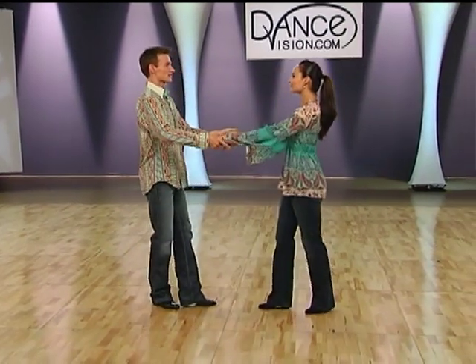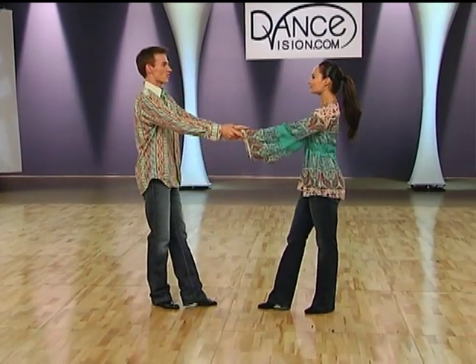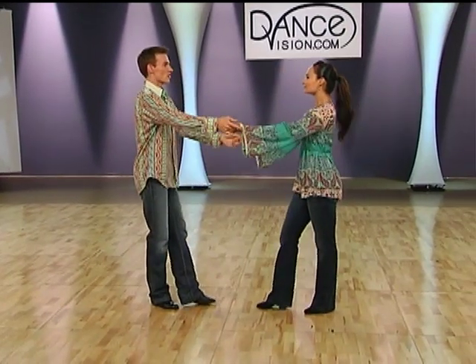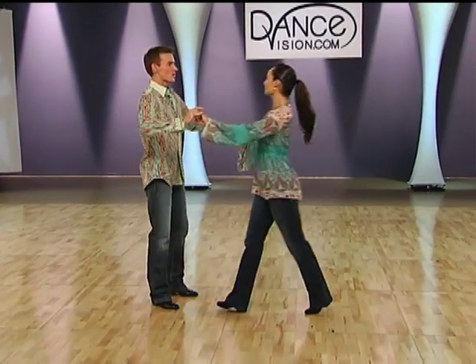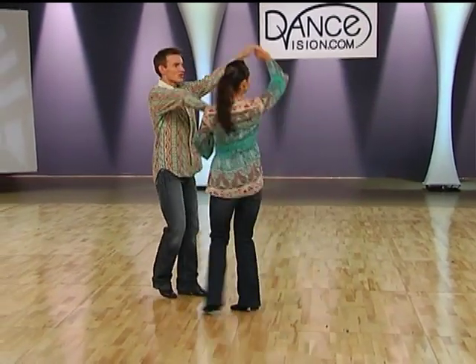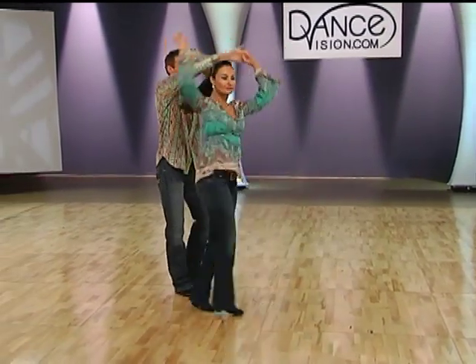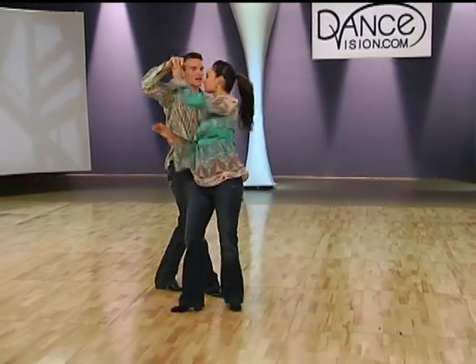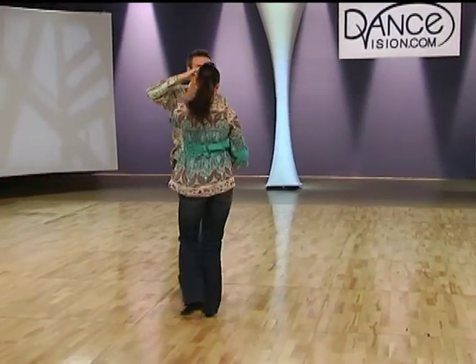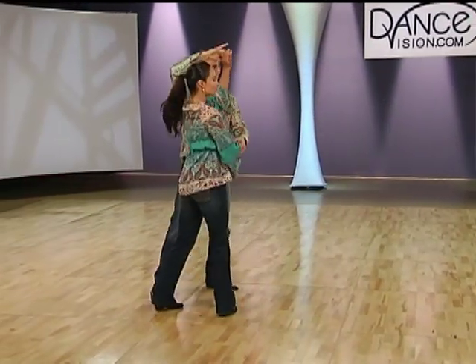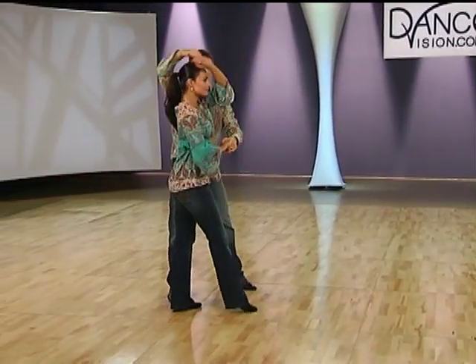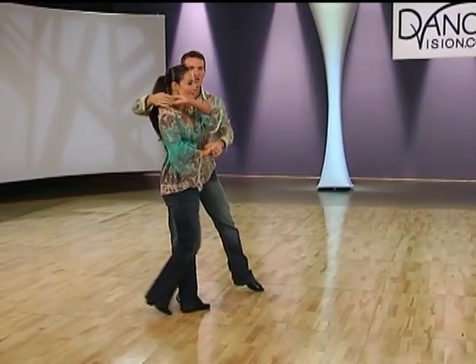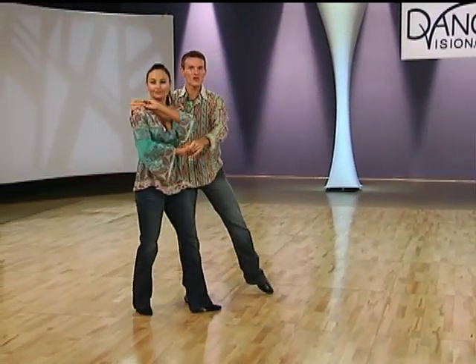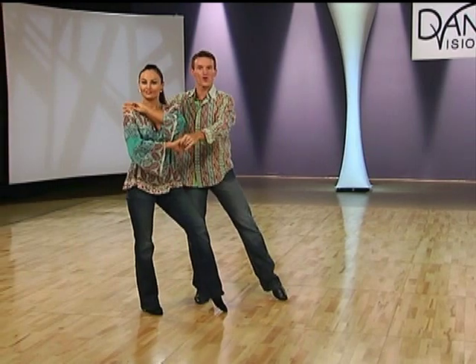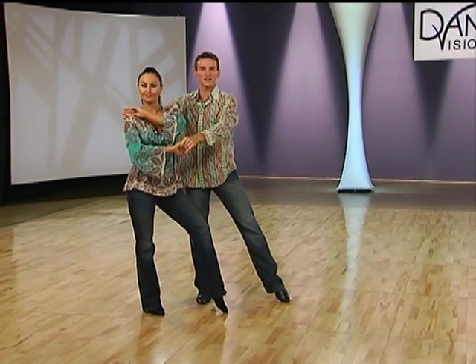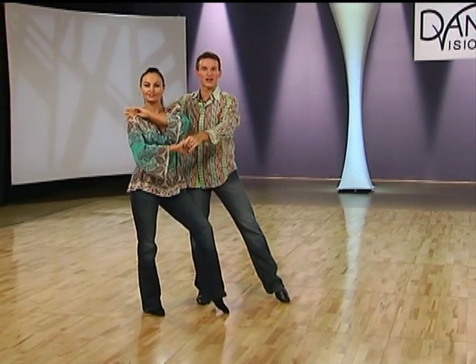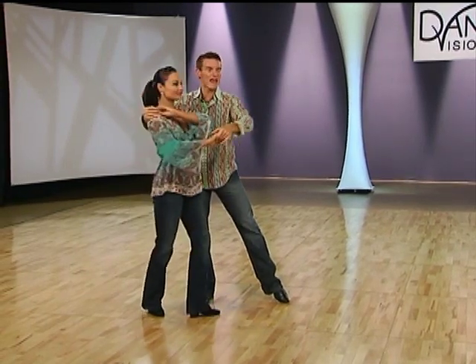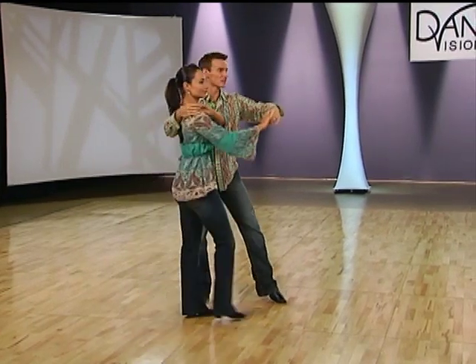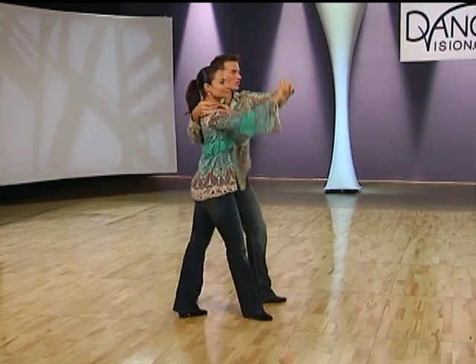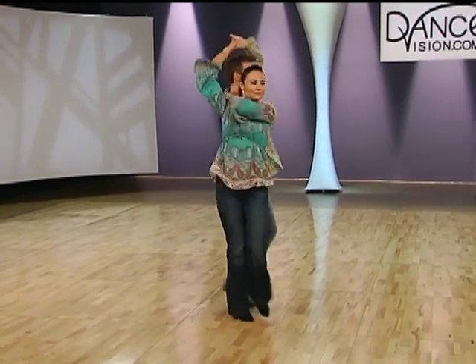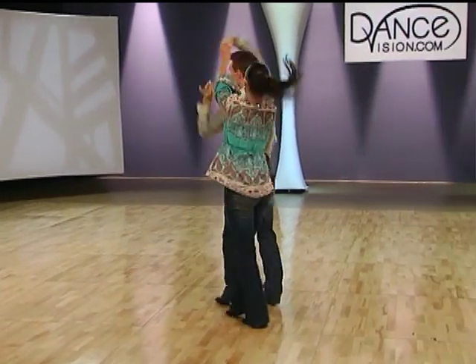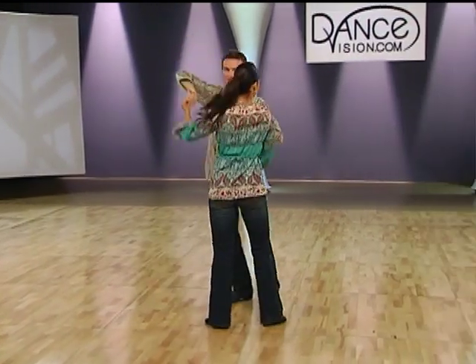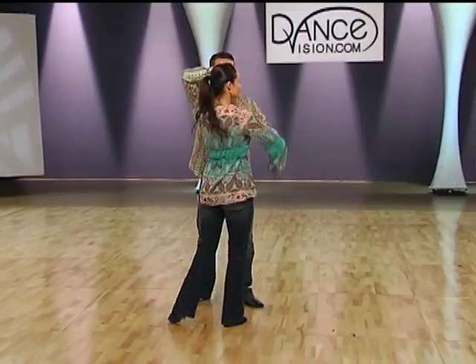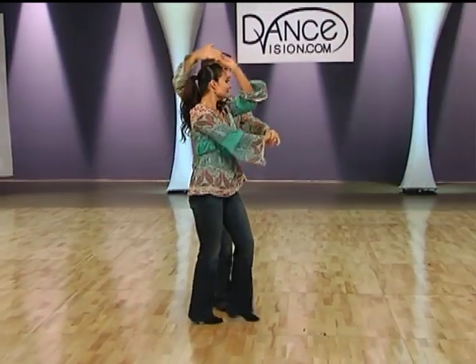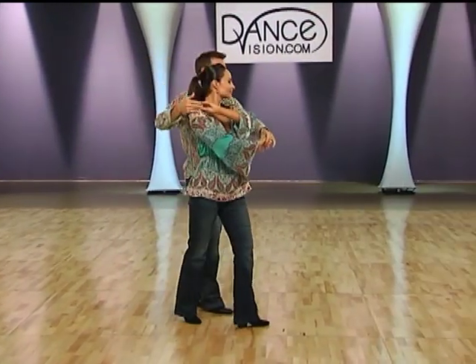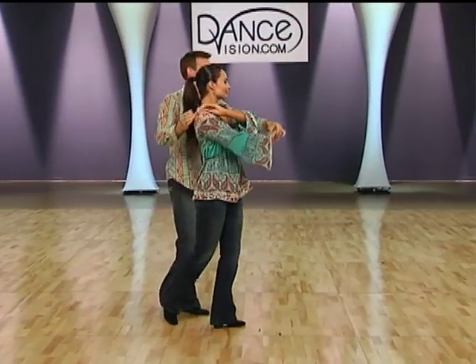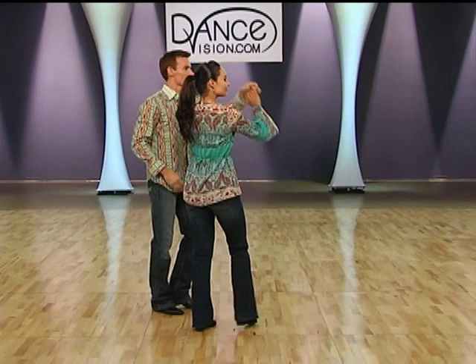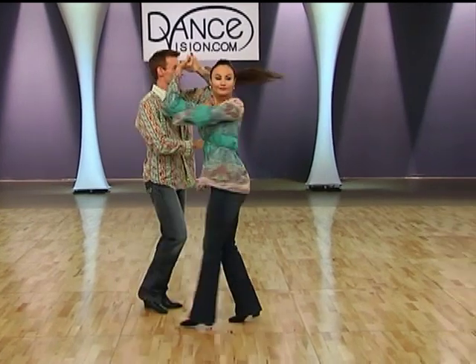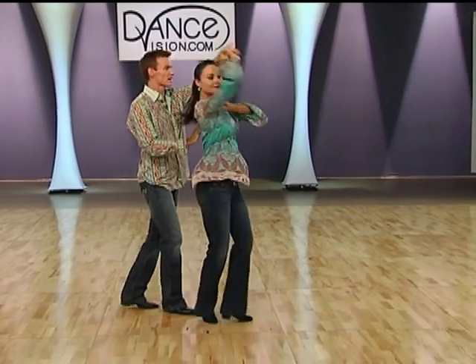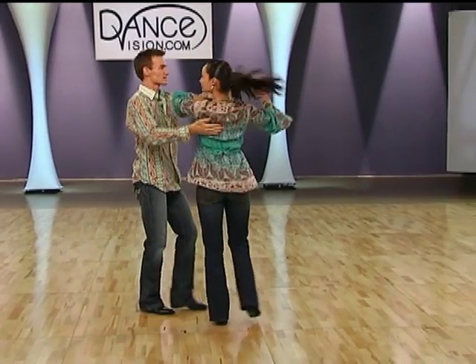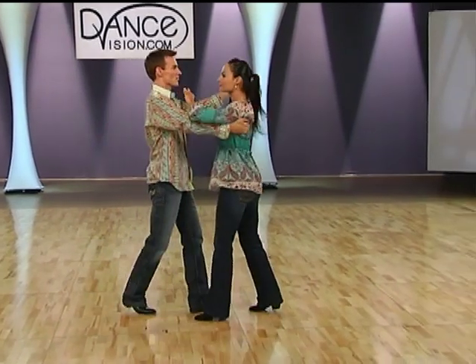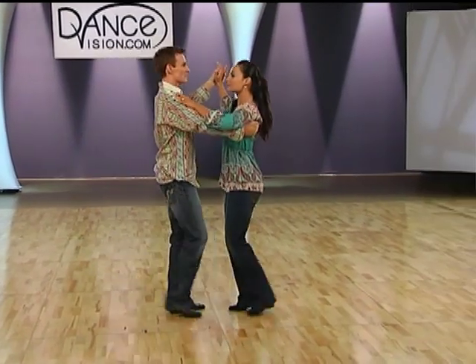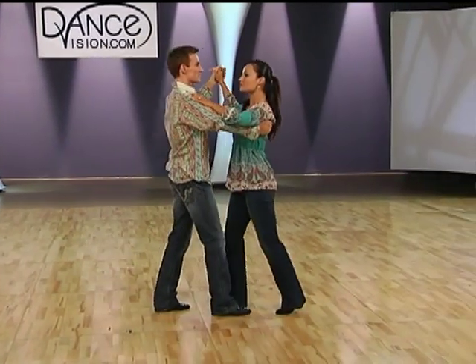Slow. Quick, quick, slow. And slow. Hold slow. And quick, quick, slow. Slow. Quick, quick, slow. Slow.